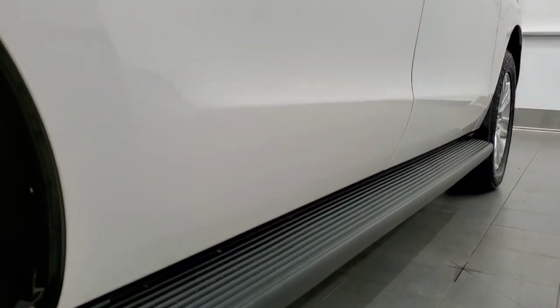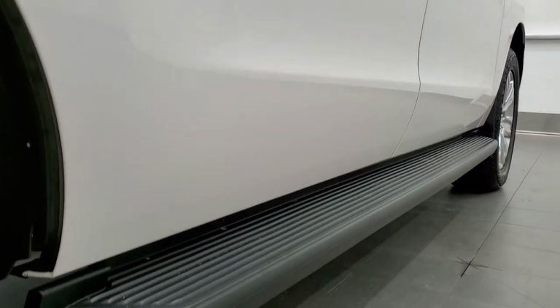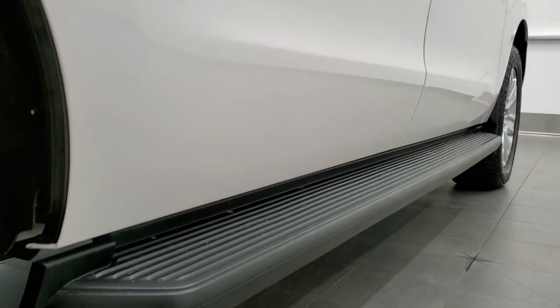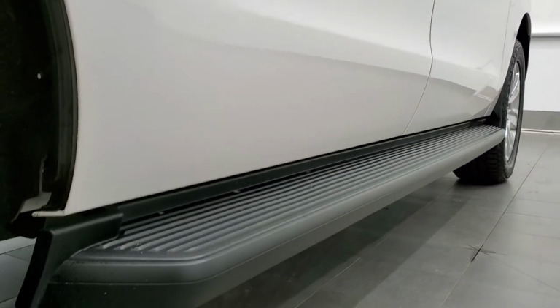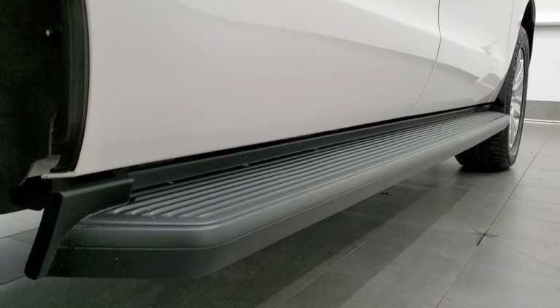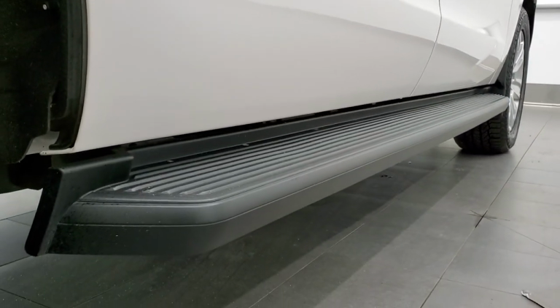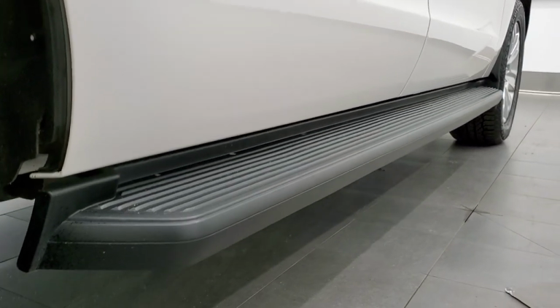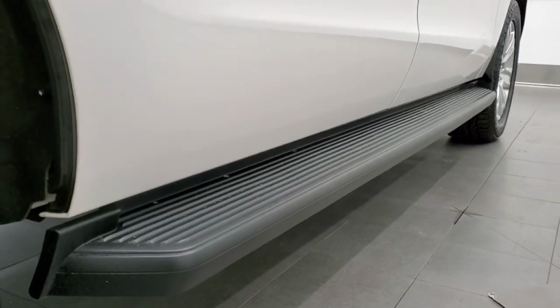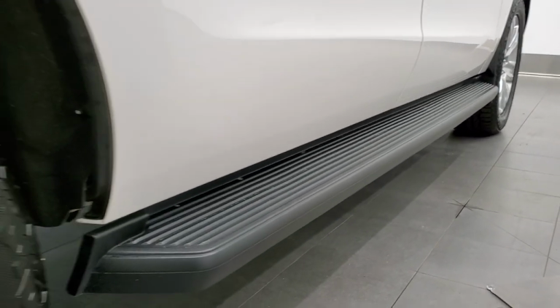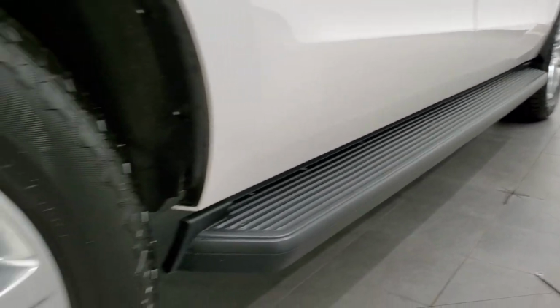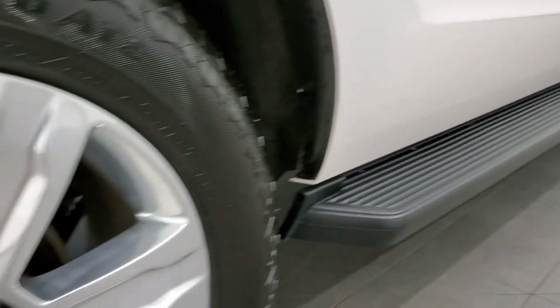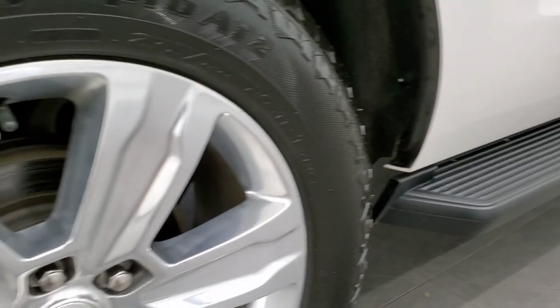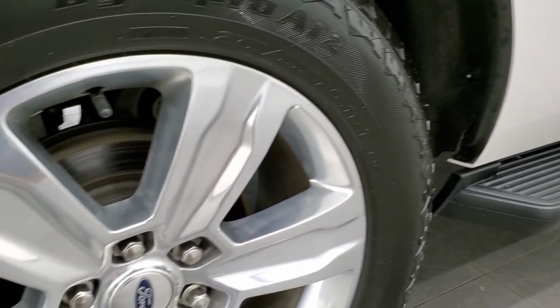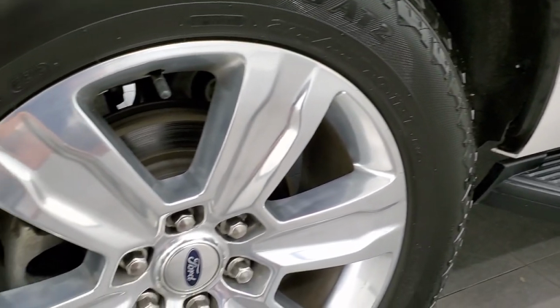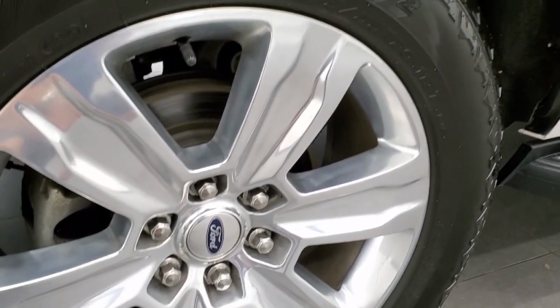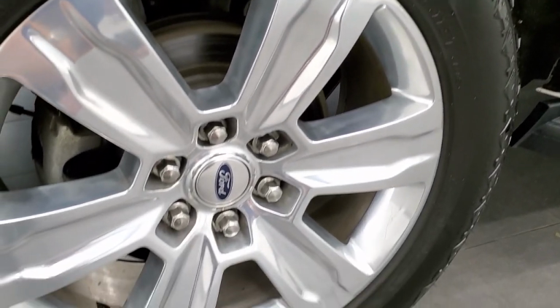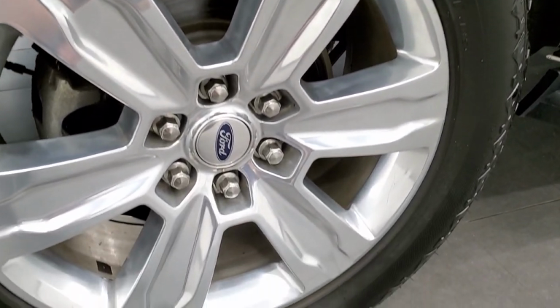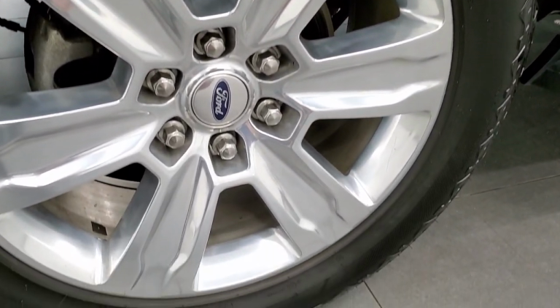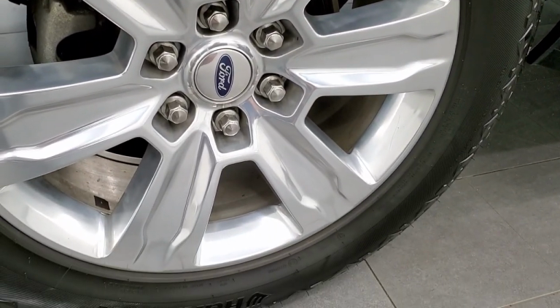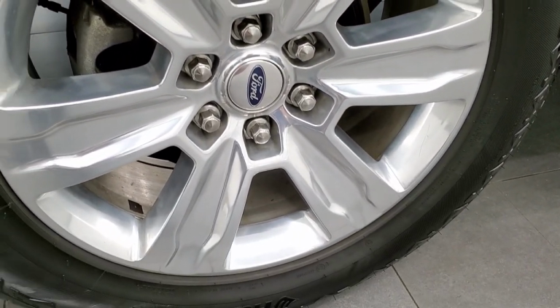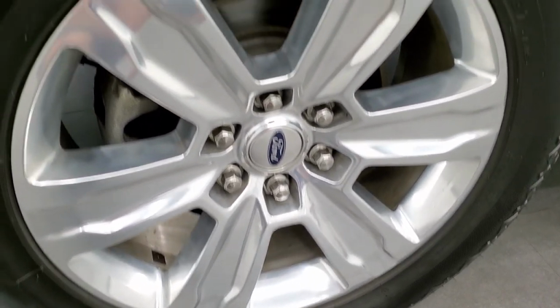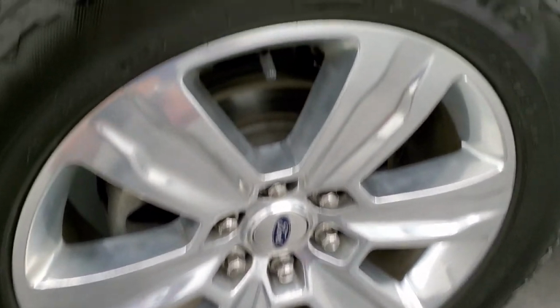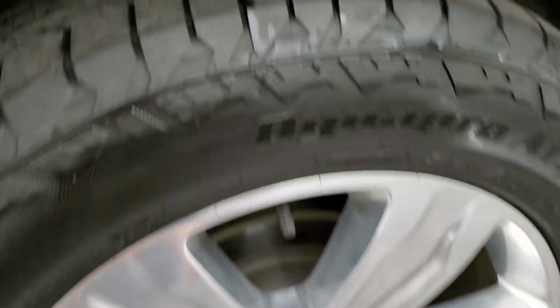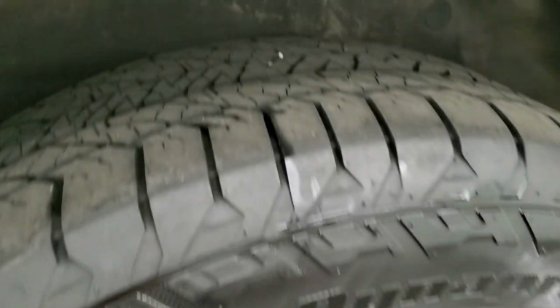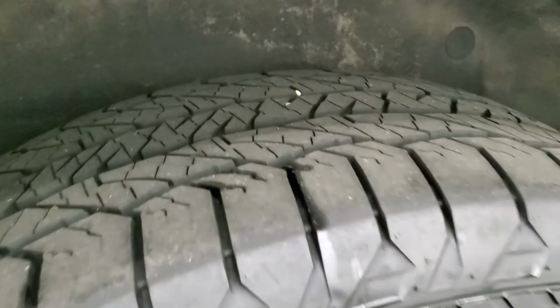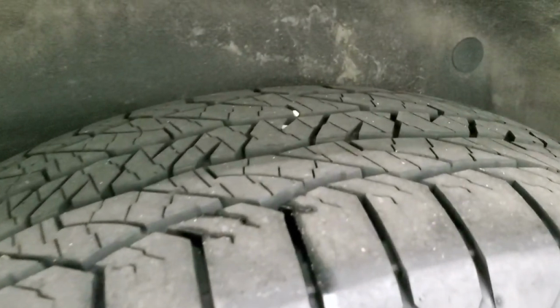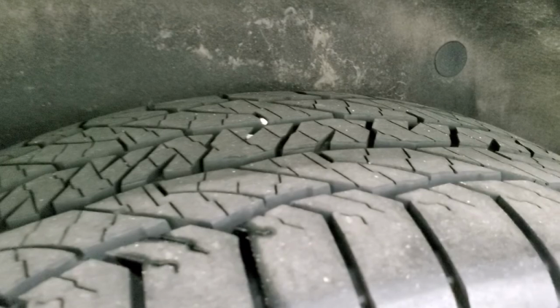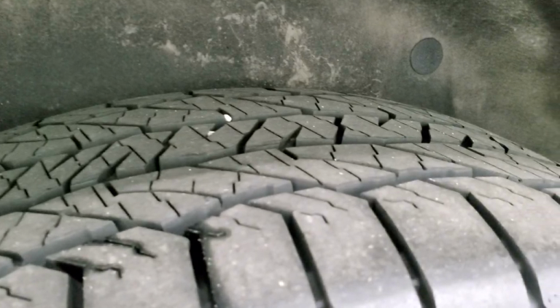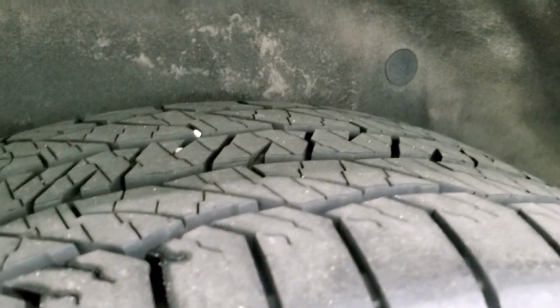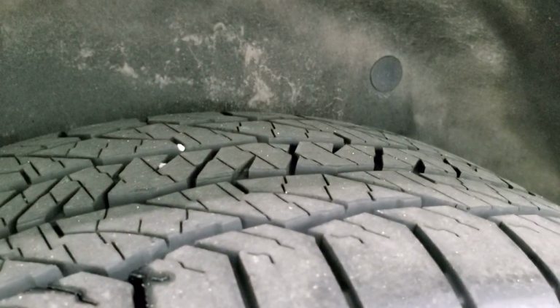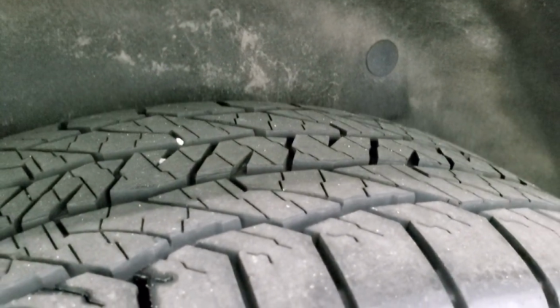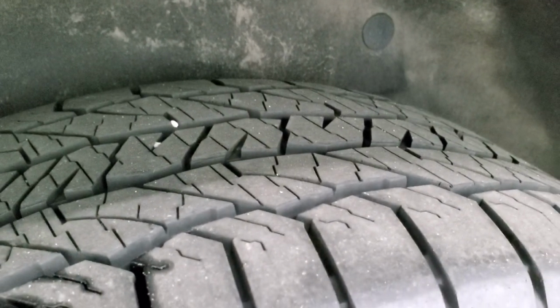Very nice down that side — didn't see one single dent or ding. This back rim is in excellent shape as well and the back tires have just as much tread as those front tires.